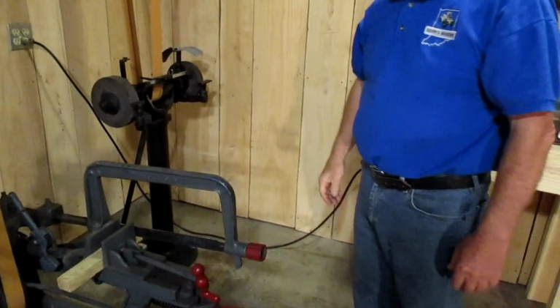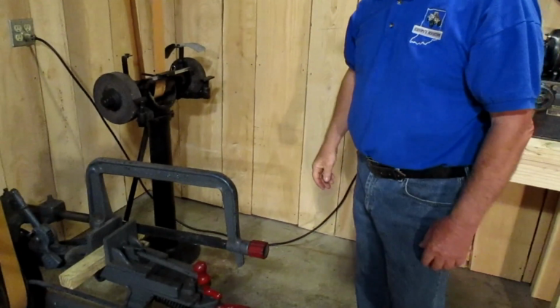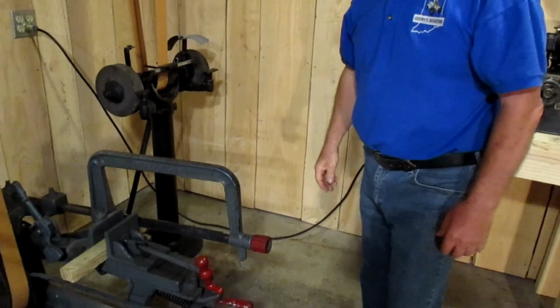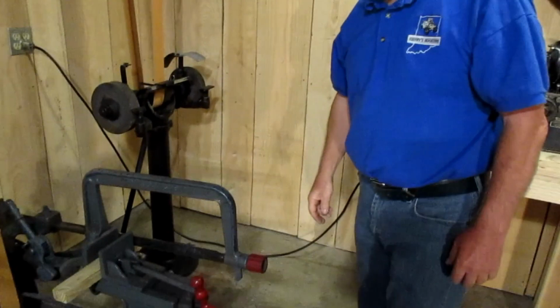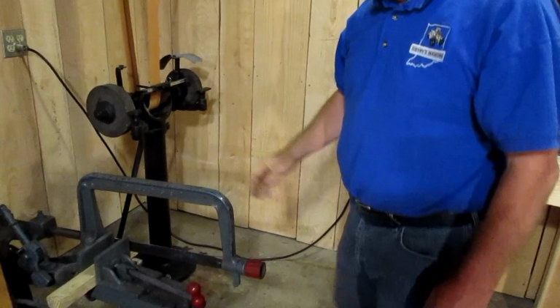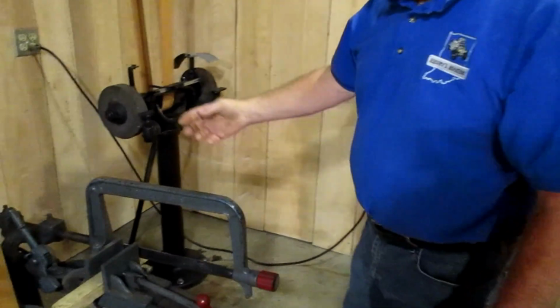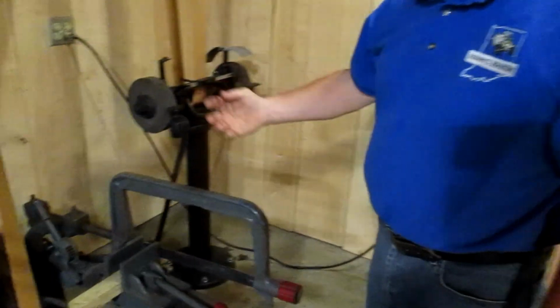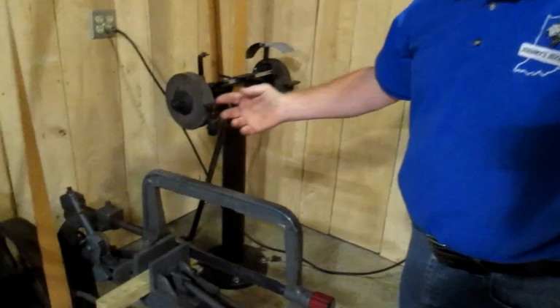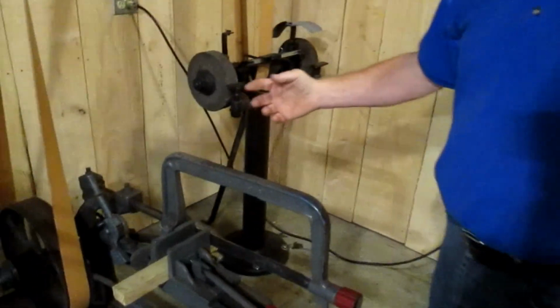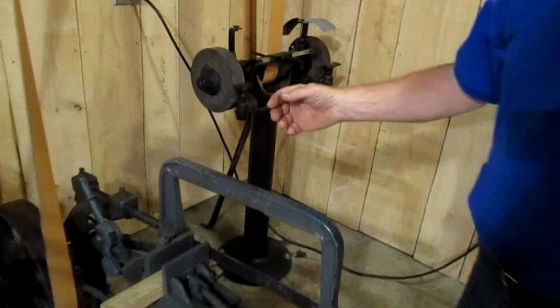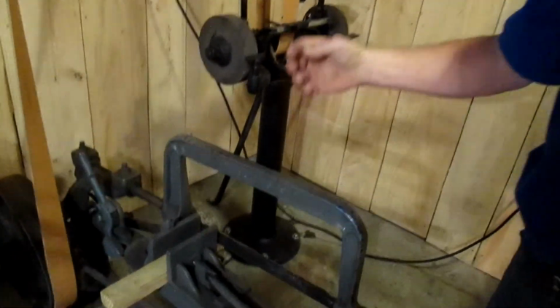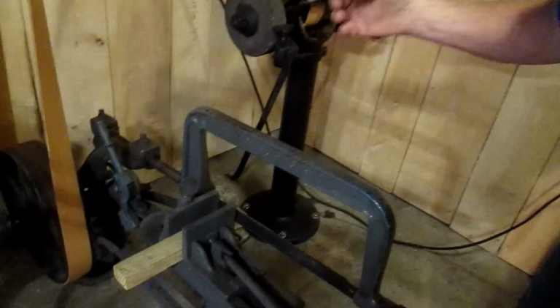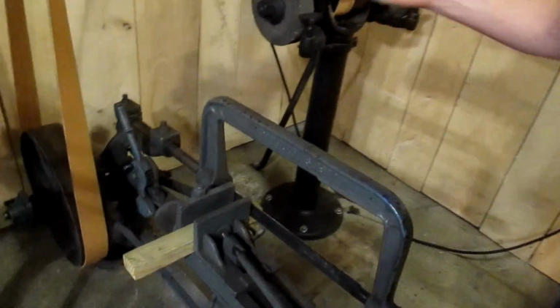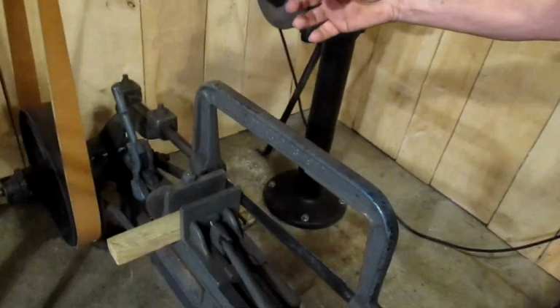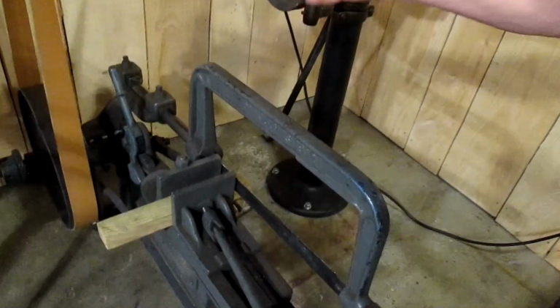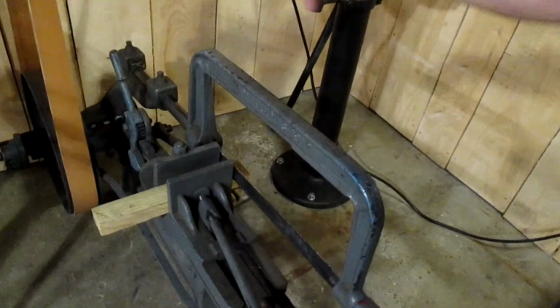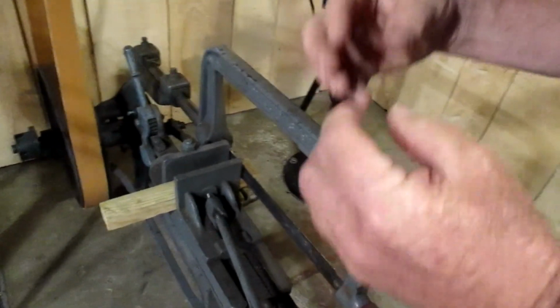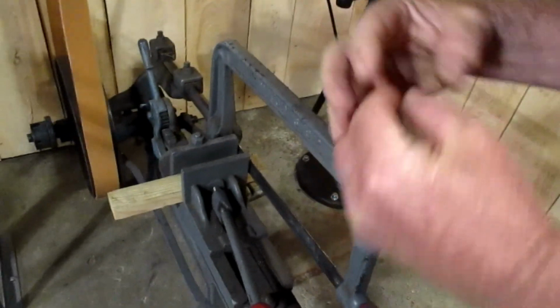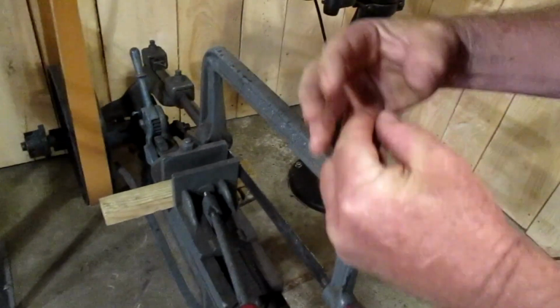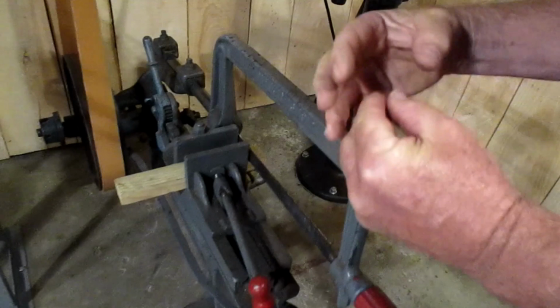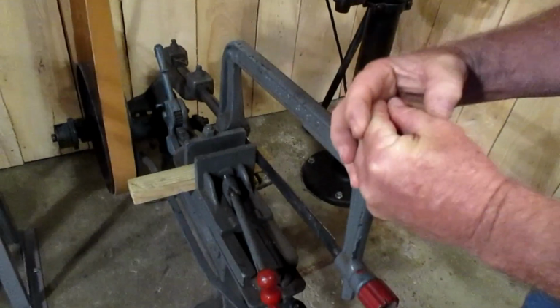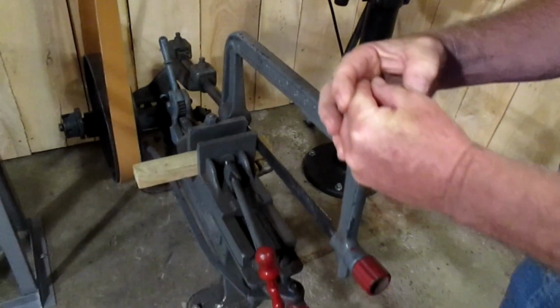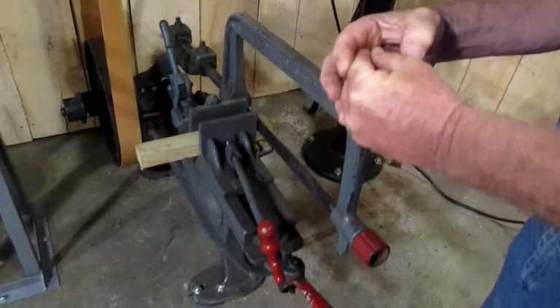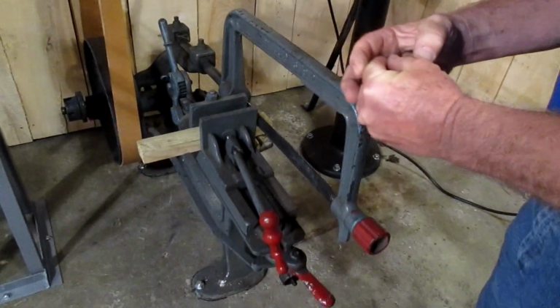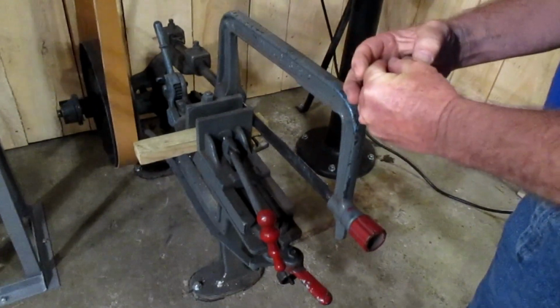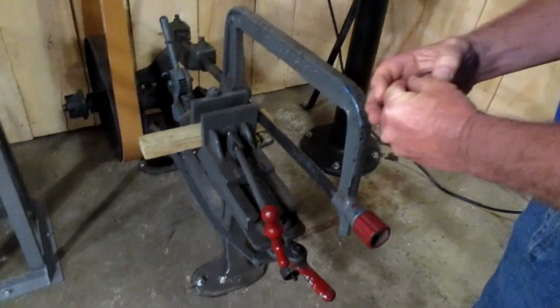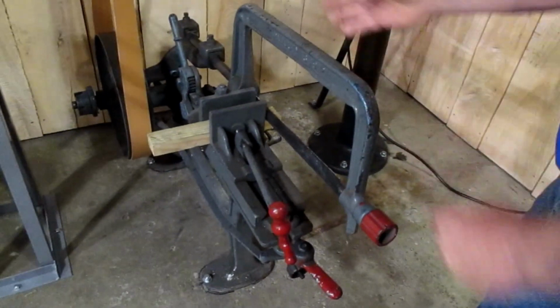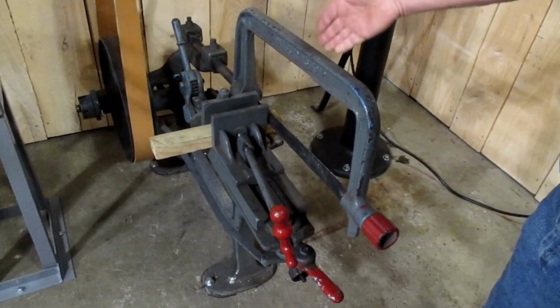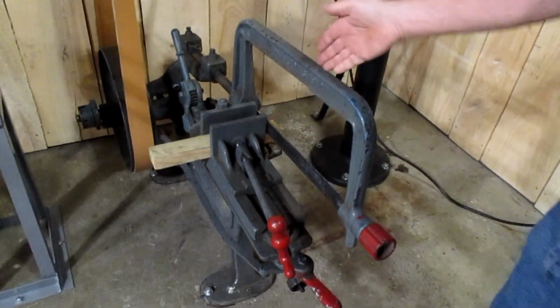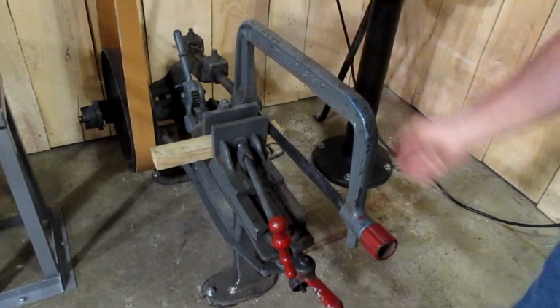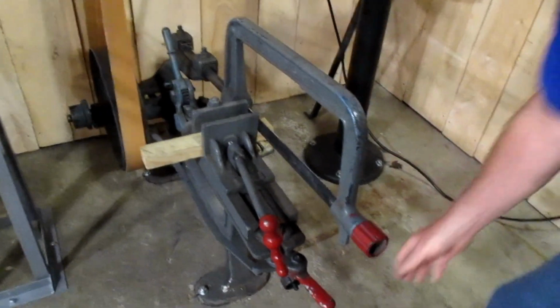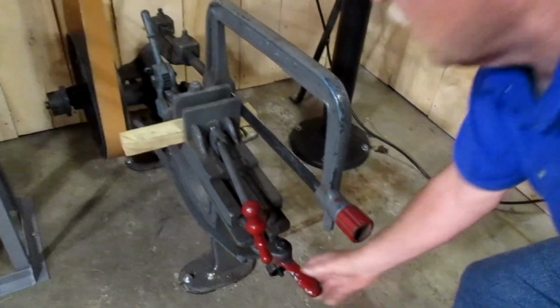Some of the machines operated very slowly, and they had a mechanical means of a dog engaging back there to make the machines run. That's the way this tack saw works.